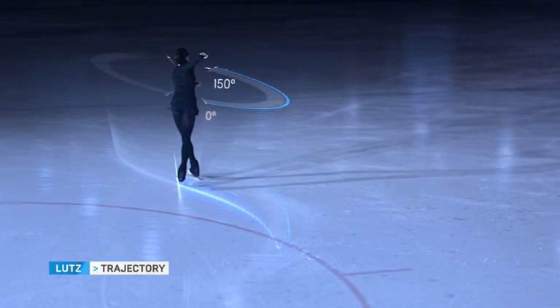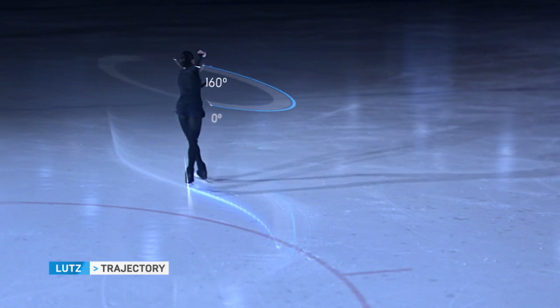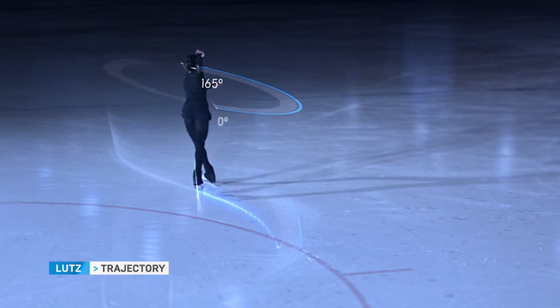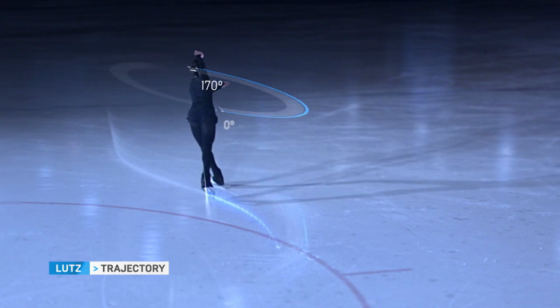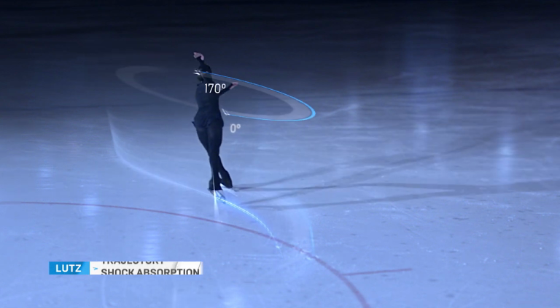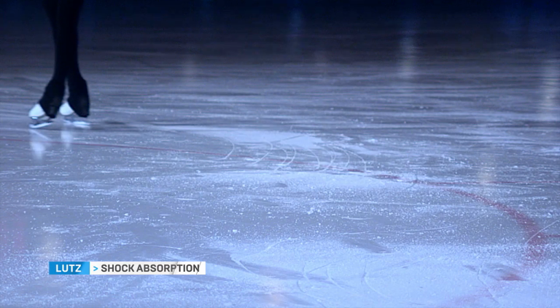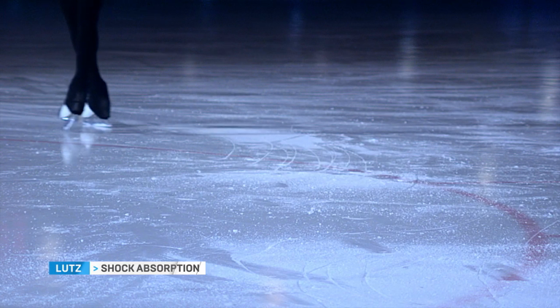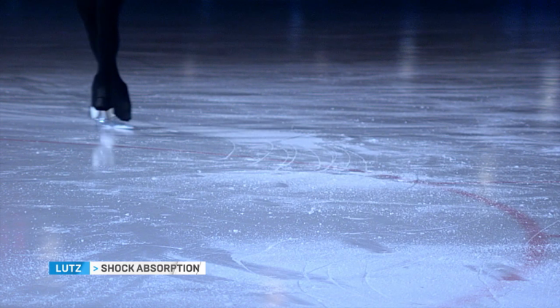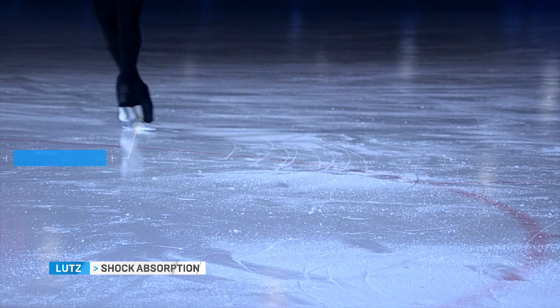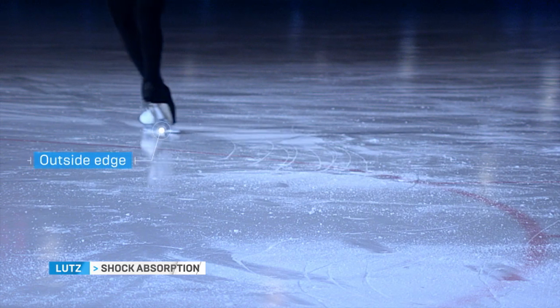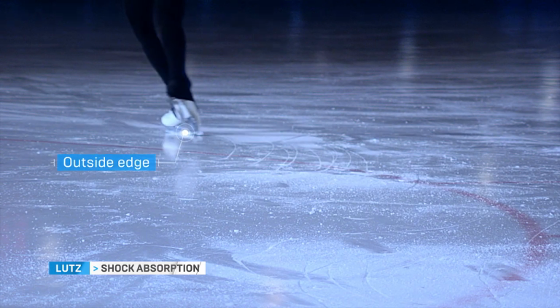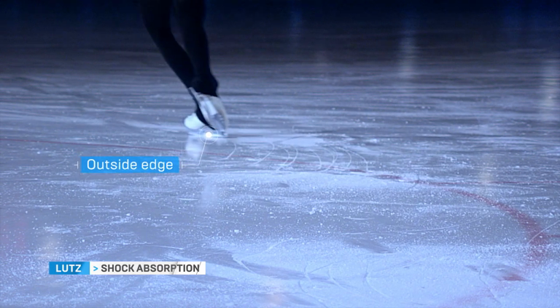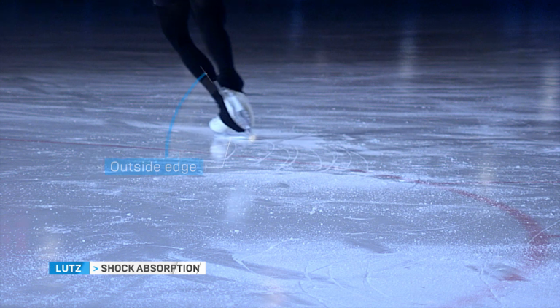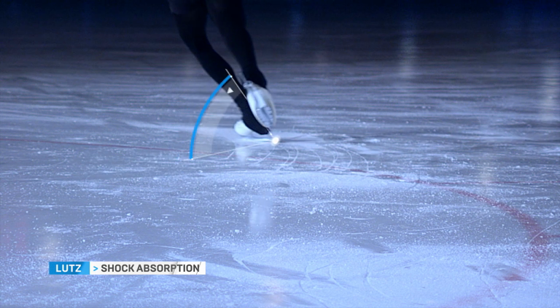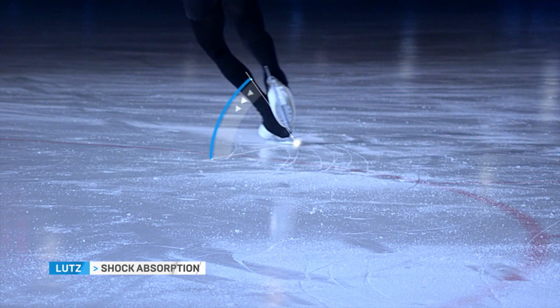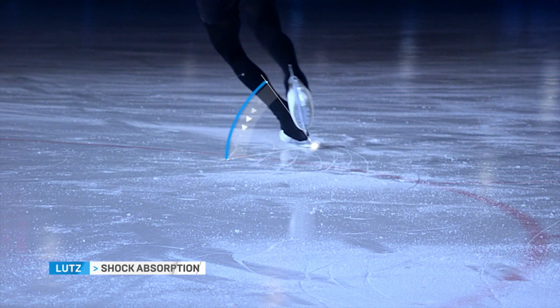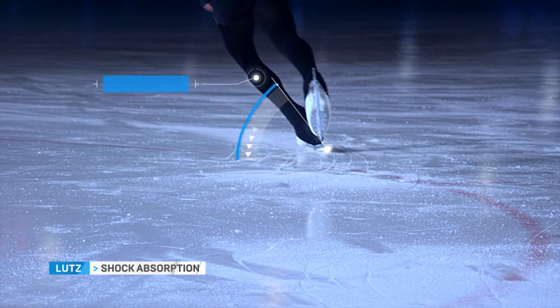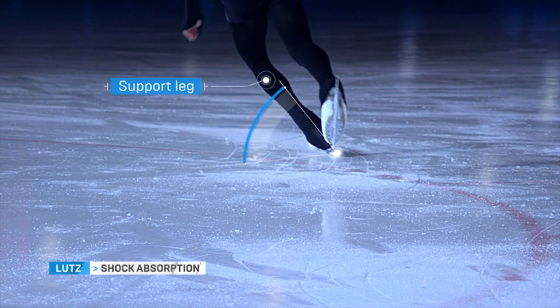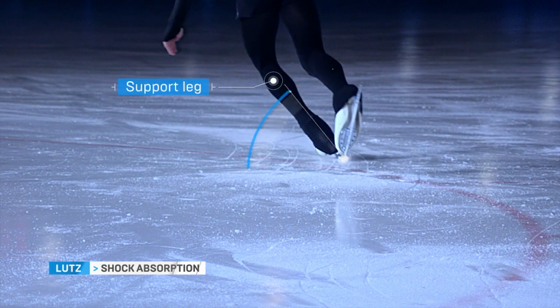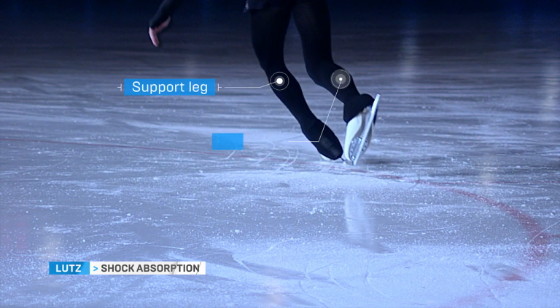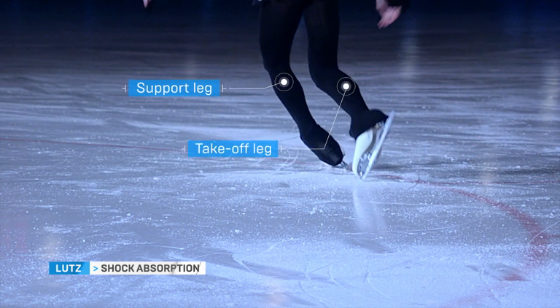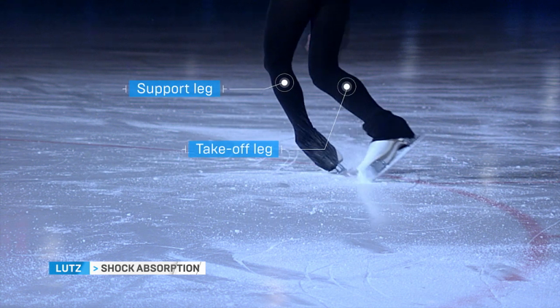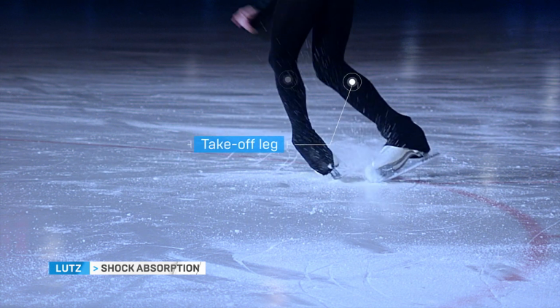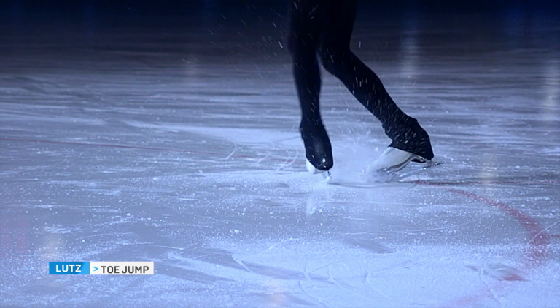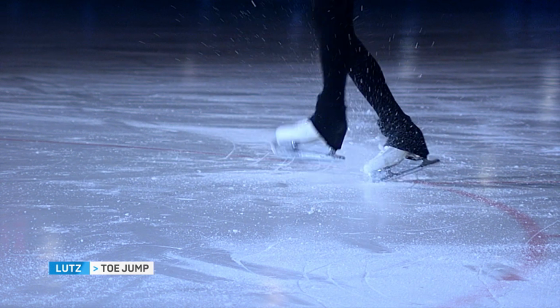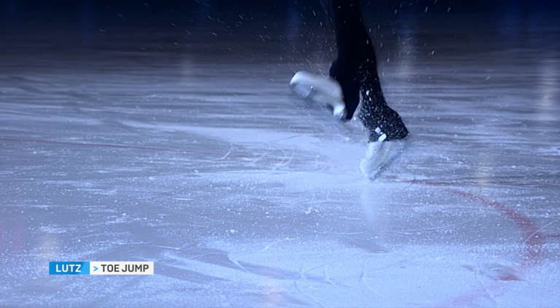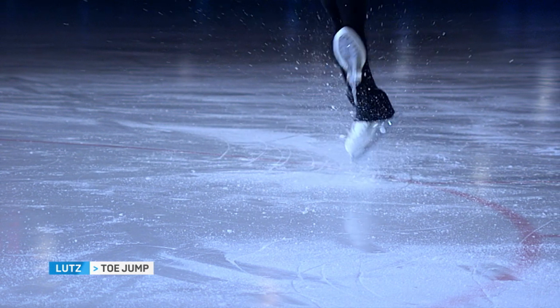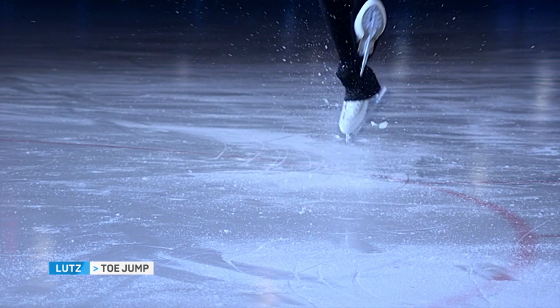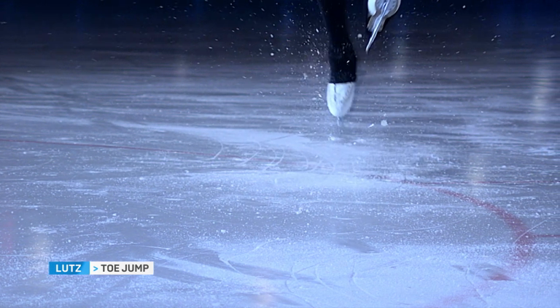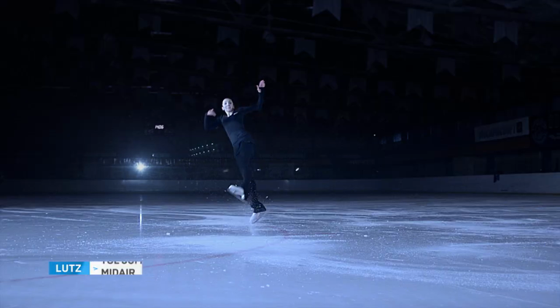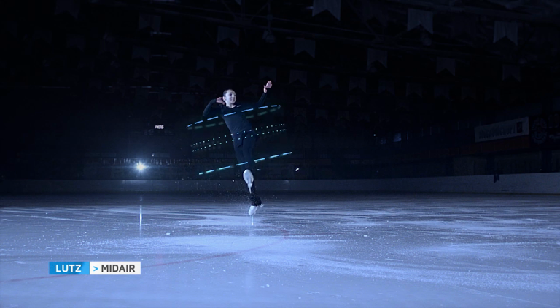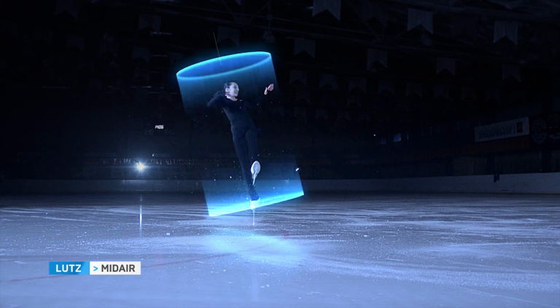You change edge from inside to out, and jump from the outside edge. The left leg is your support leg, and your right leg does a toe-pick take-off. We push off and…